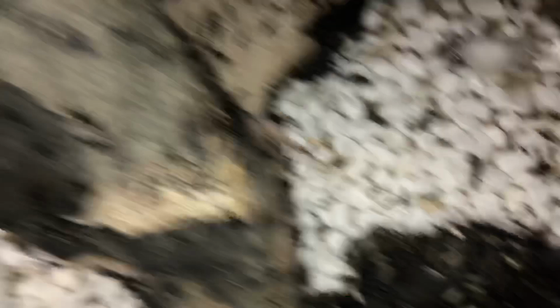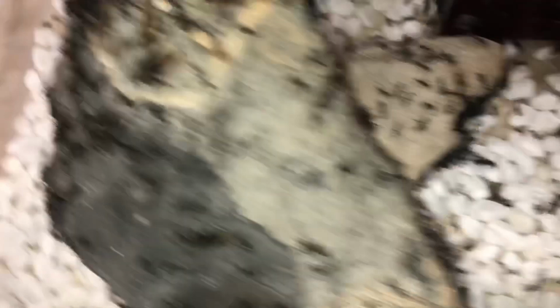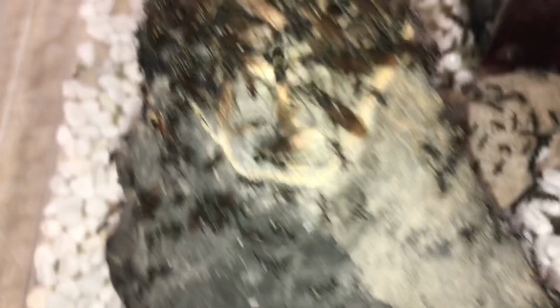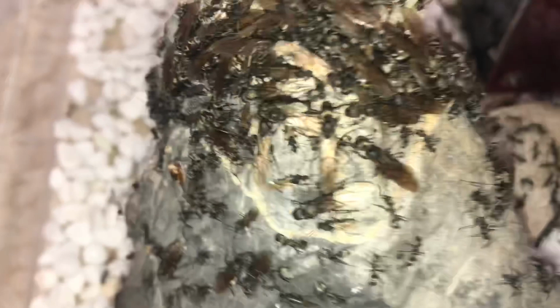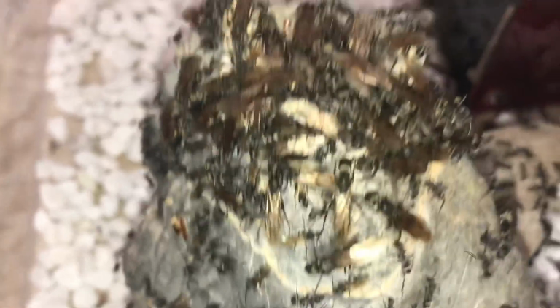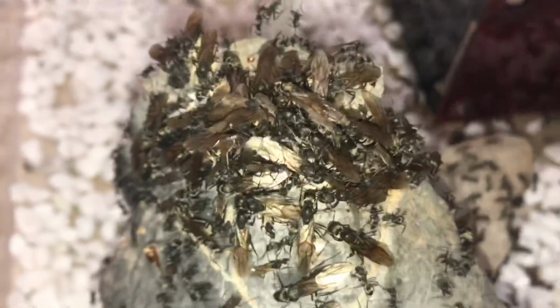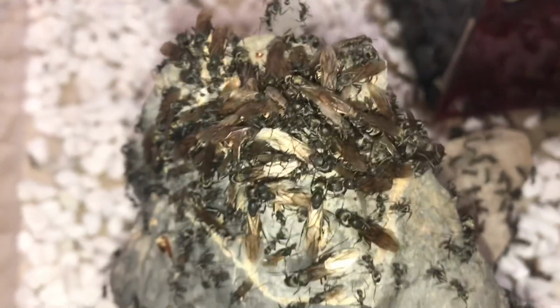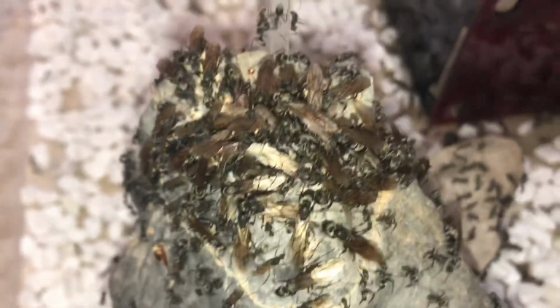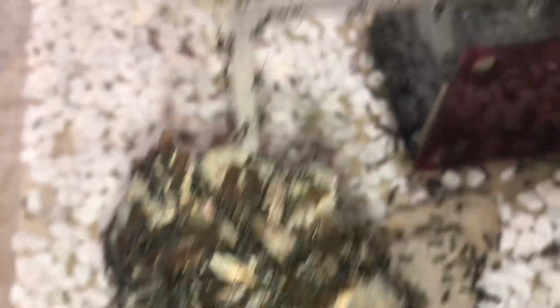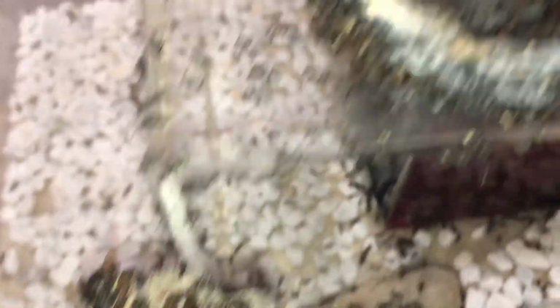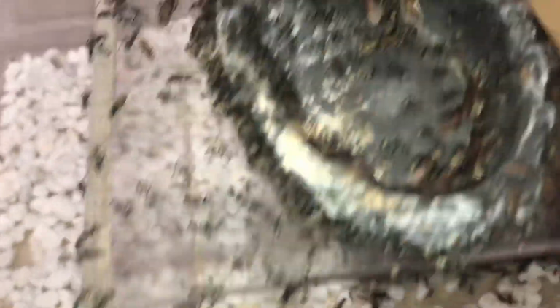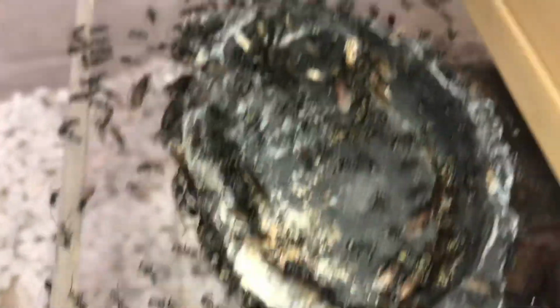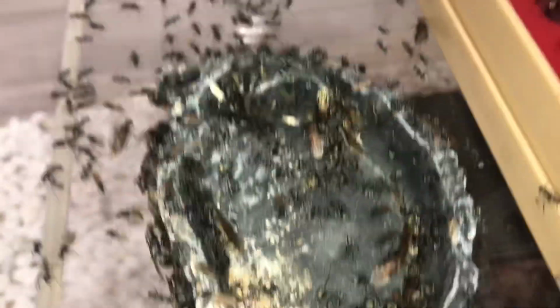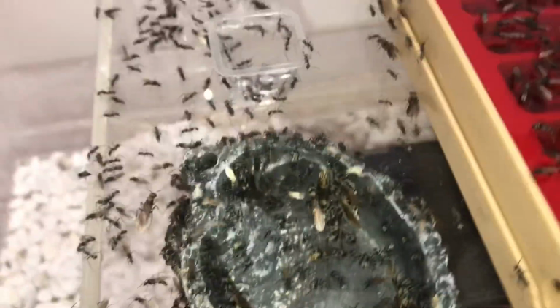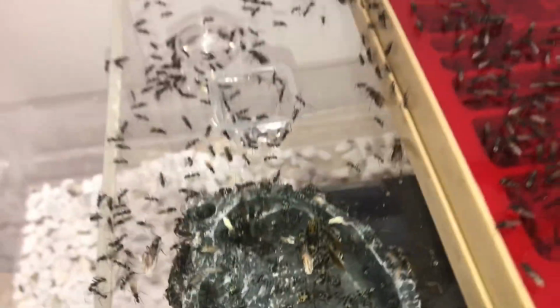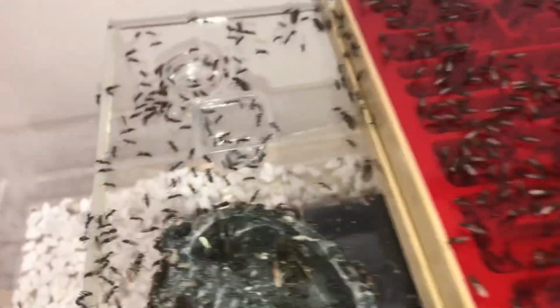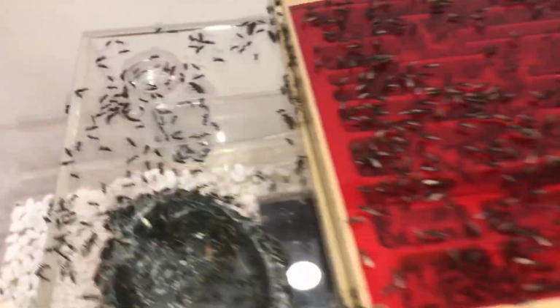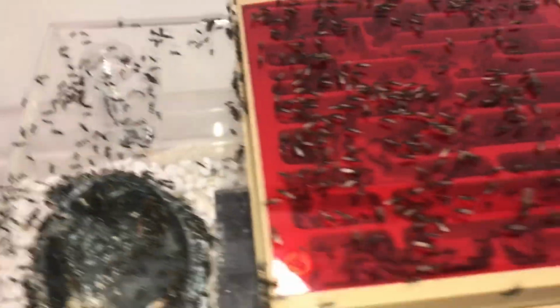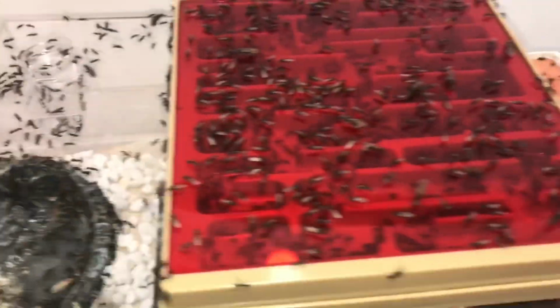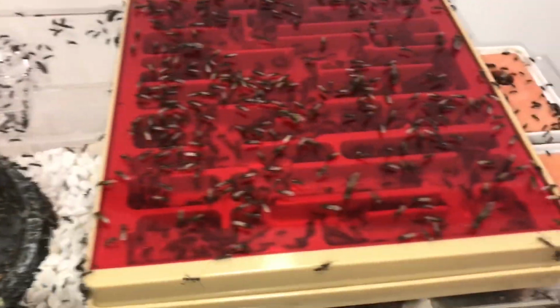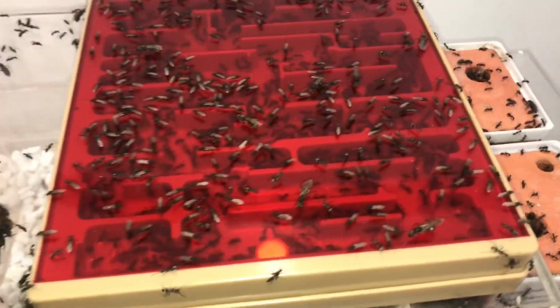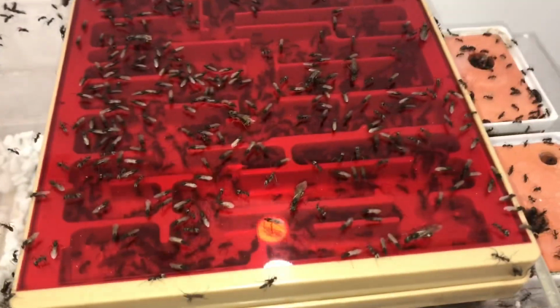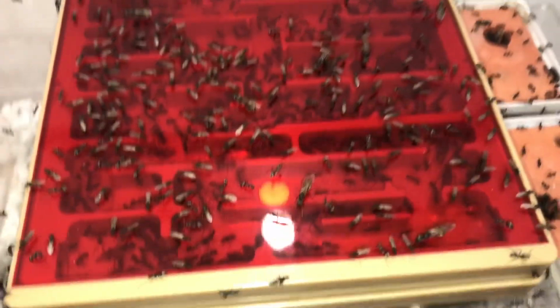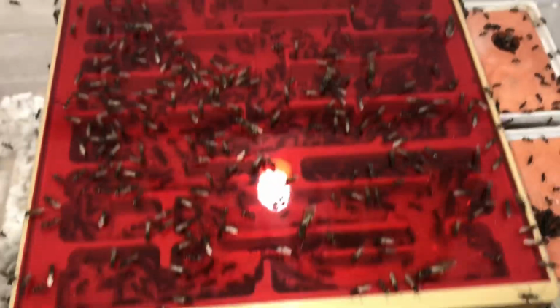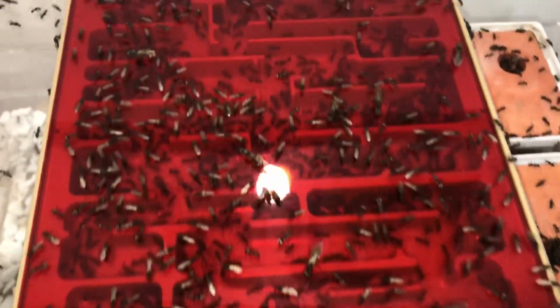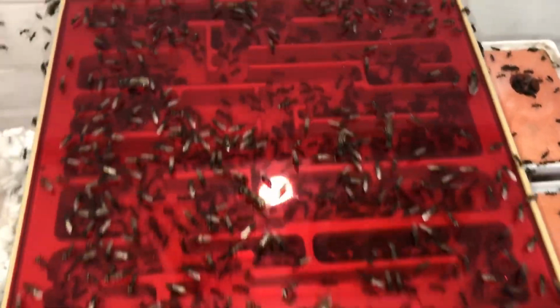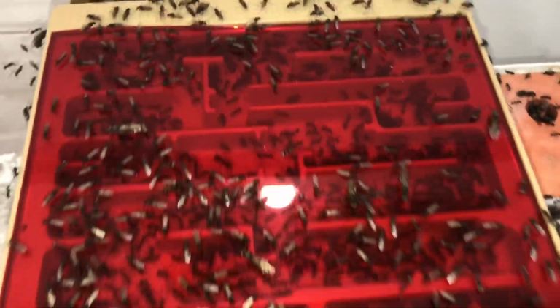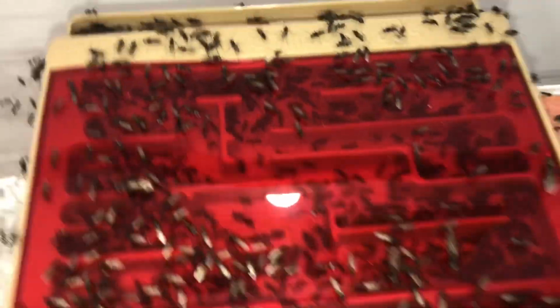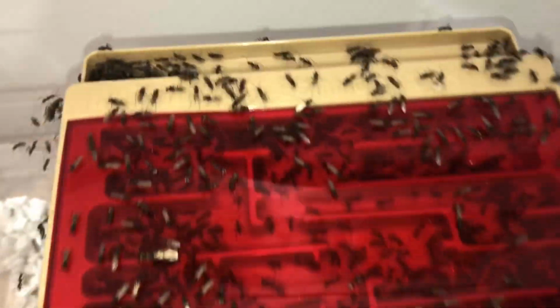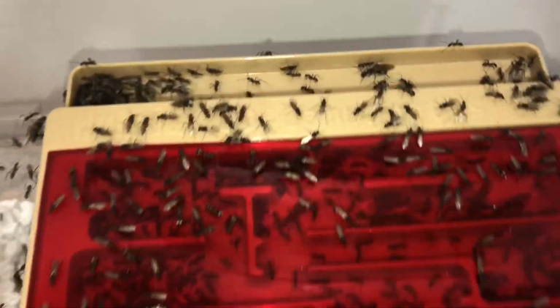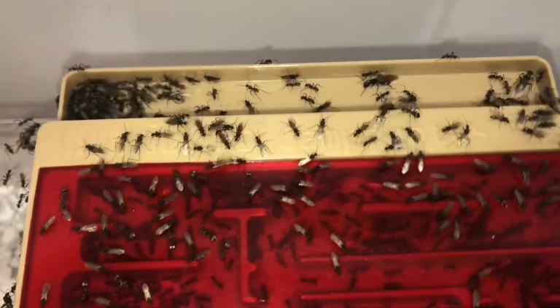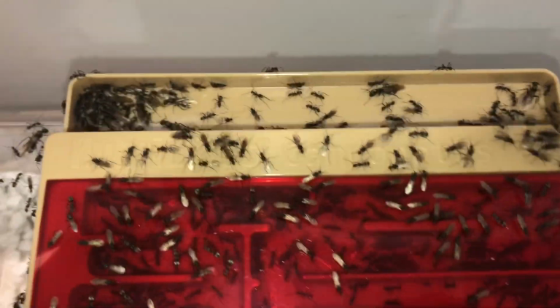I think I should mention that although the workers of the colony are diurnal, they actually still have their nuptial flights at night, so do keep an eye out for them.